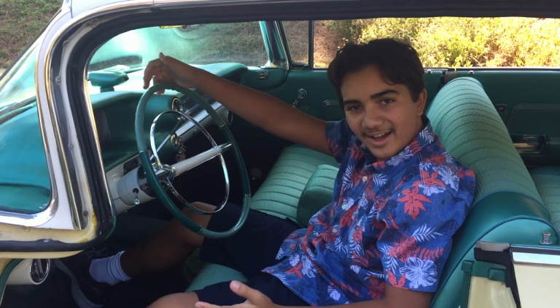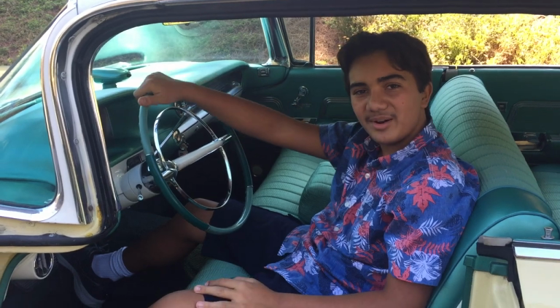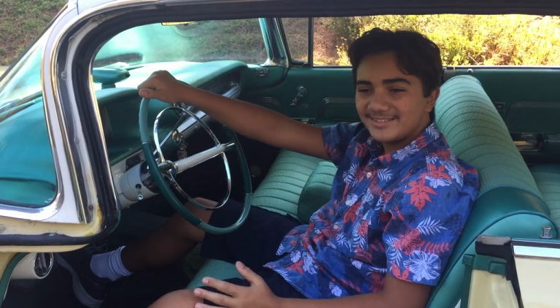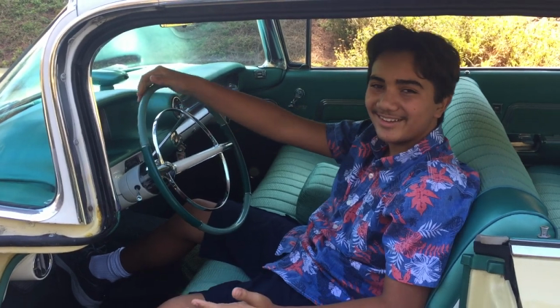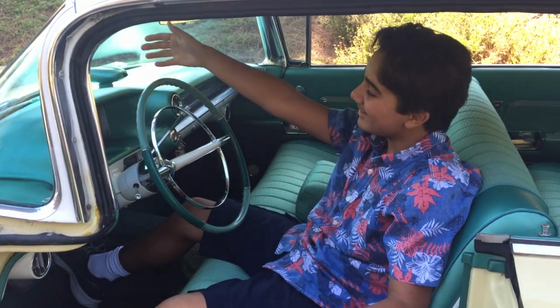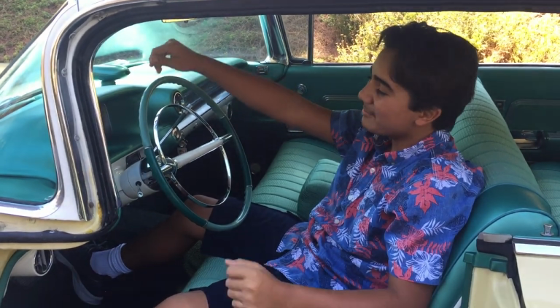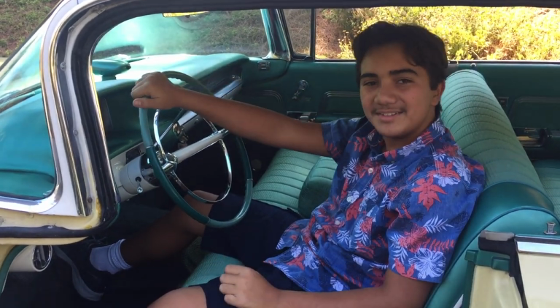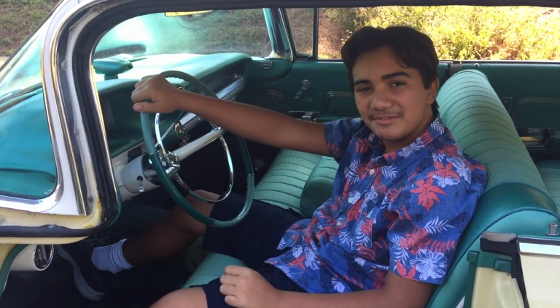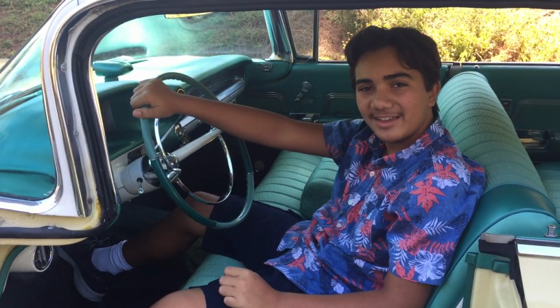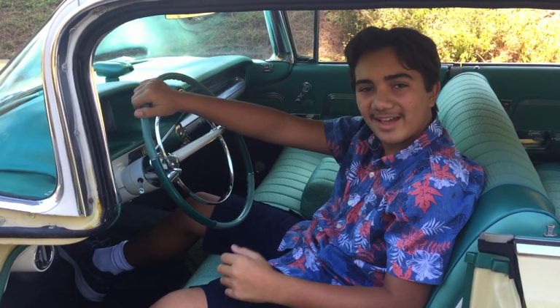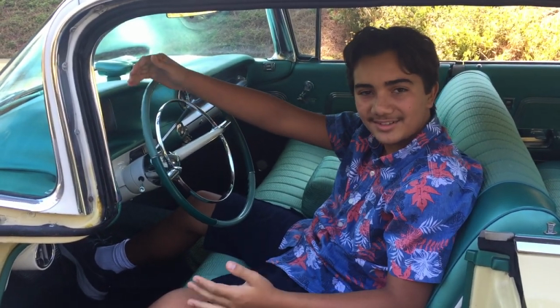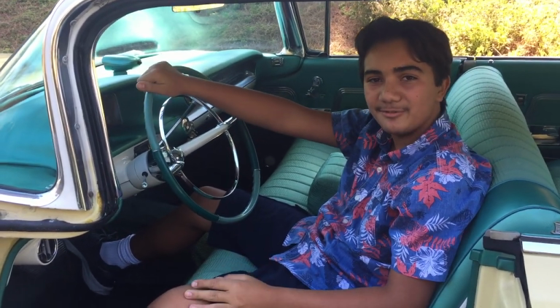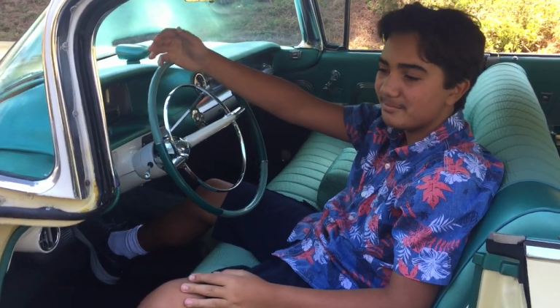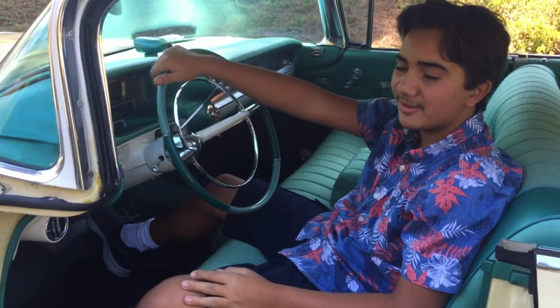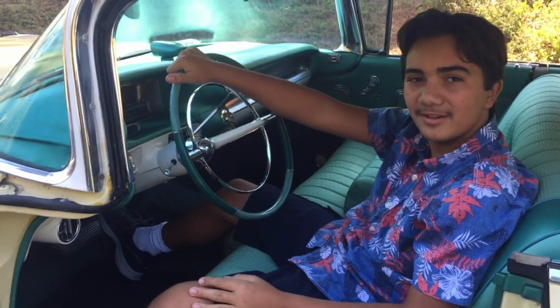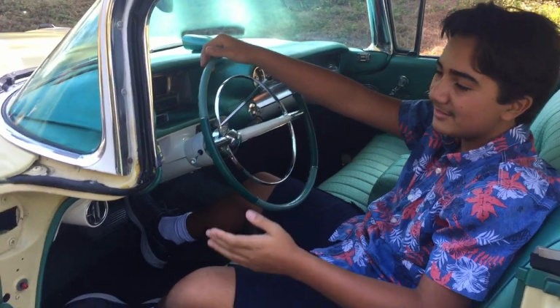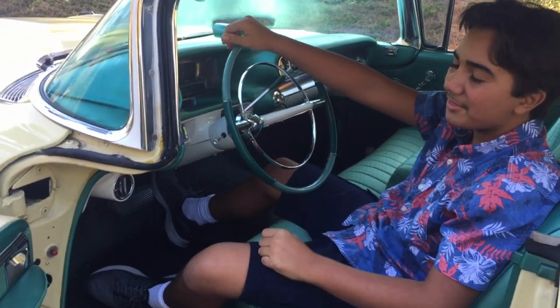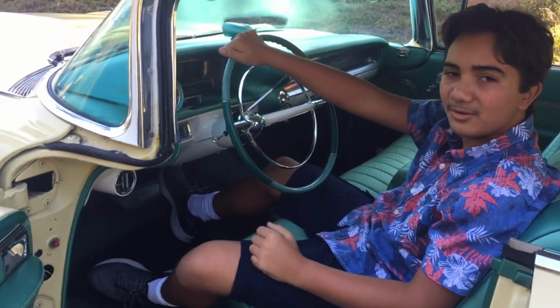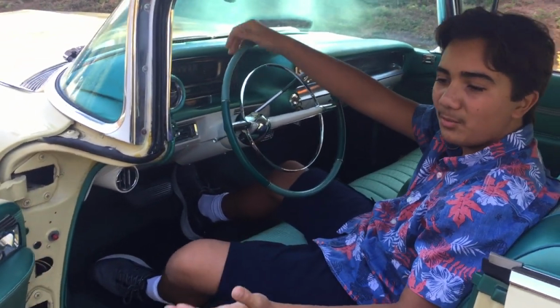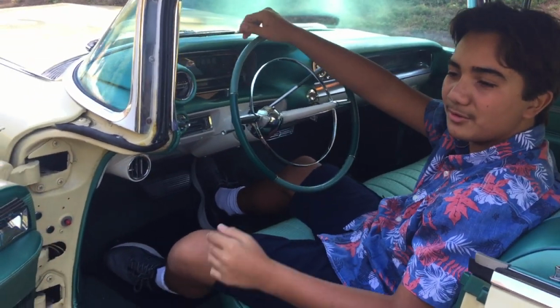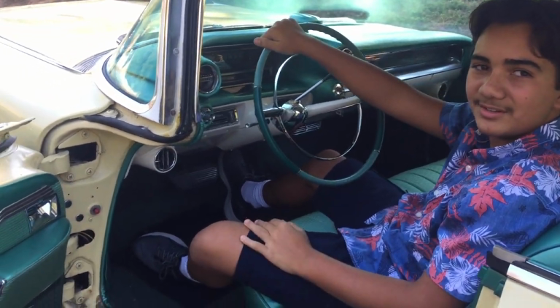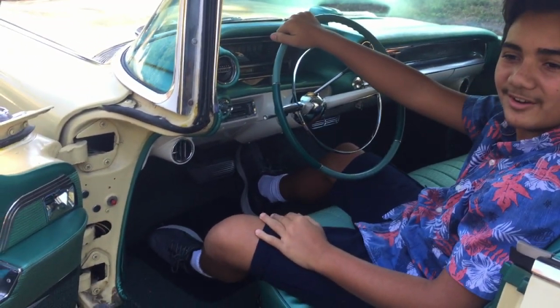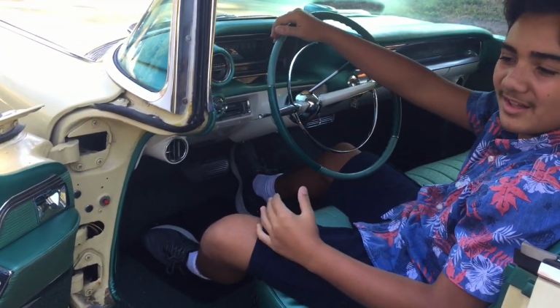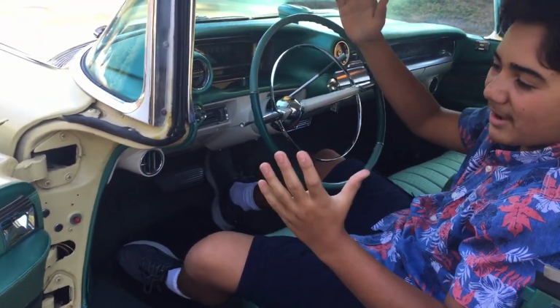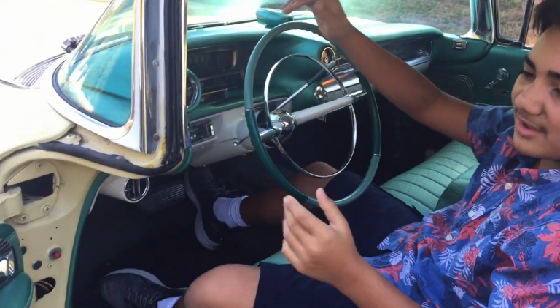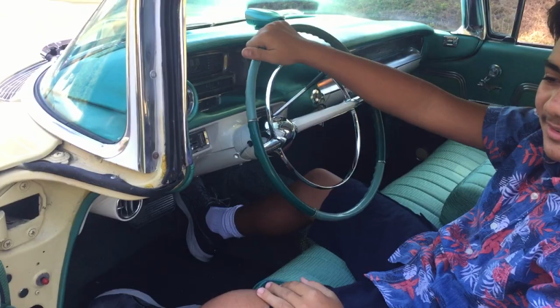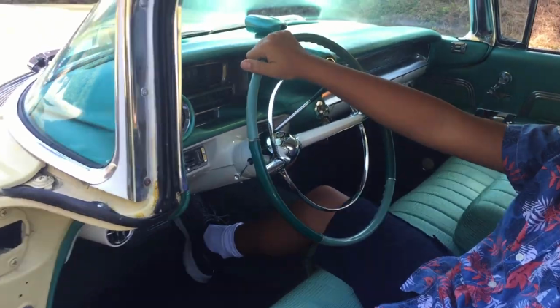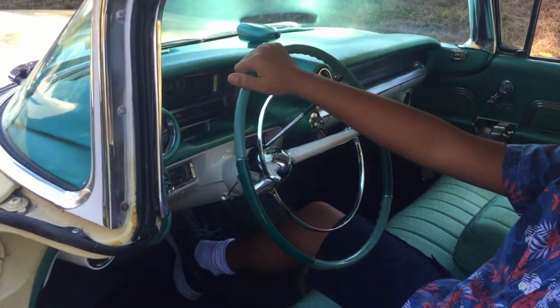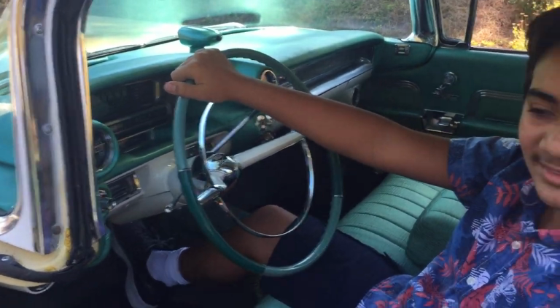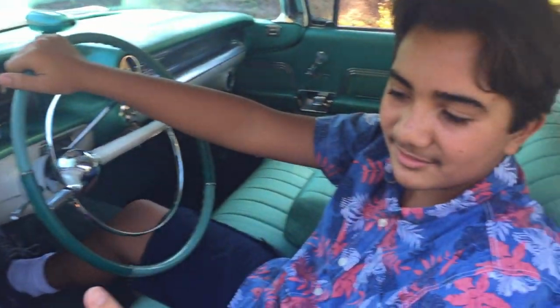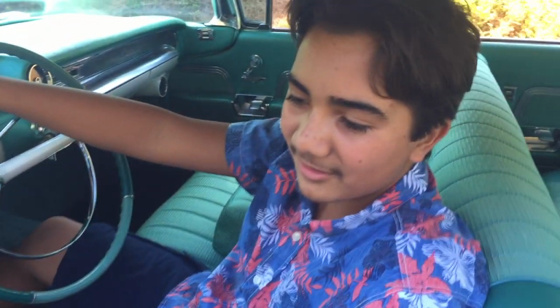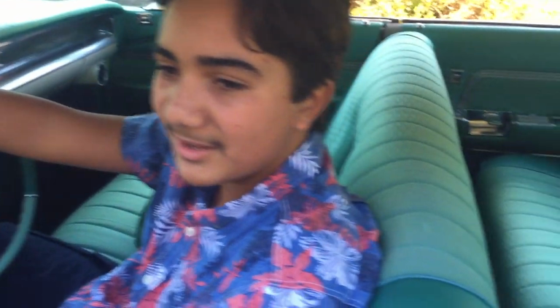Hi everyone, Derek again. This is my 1959 Cadillac Sedan DeVille, bubble top. It's in Gotham Gold and a wonderful green interior. This is my favorite 1959 Cadillac because of the color combination.